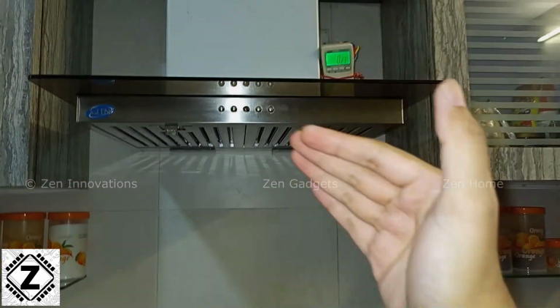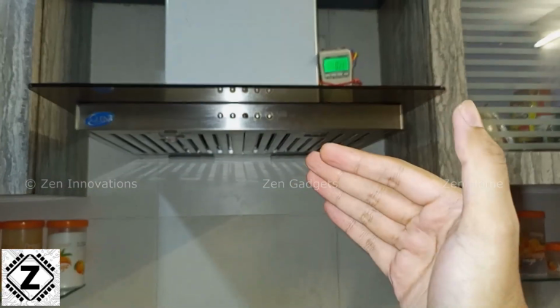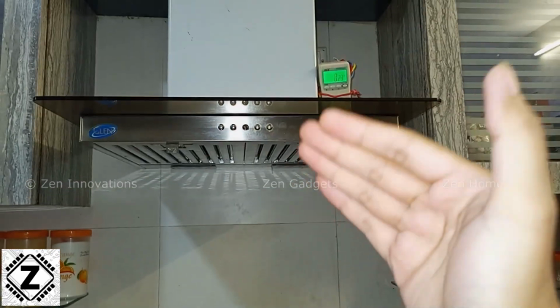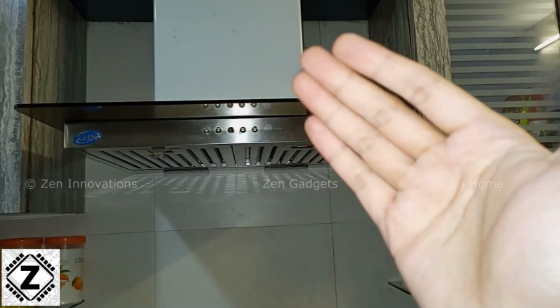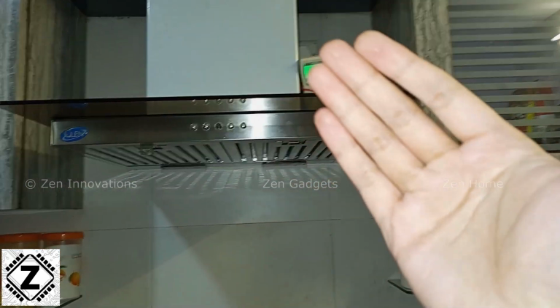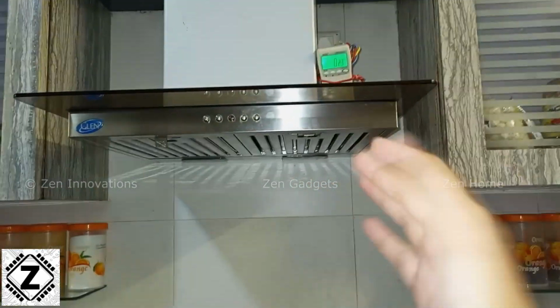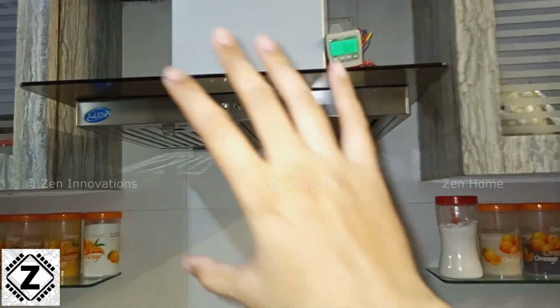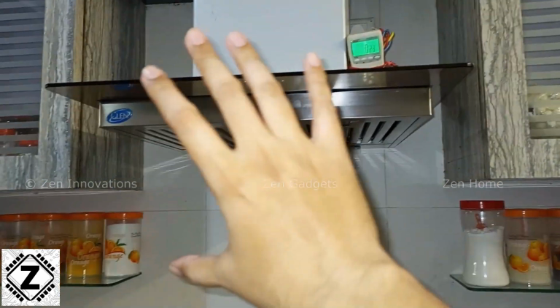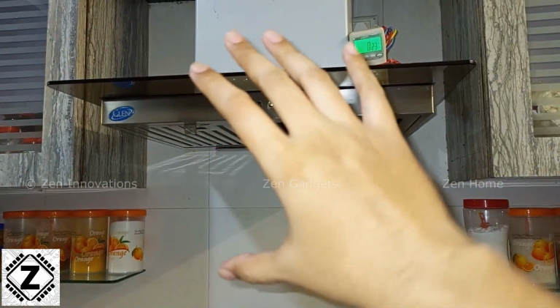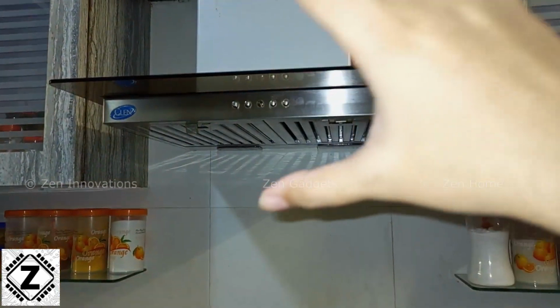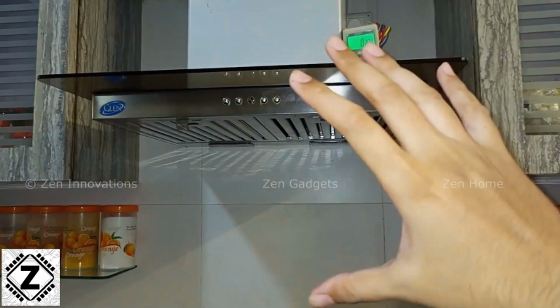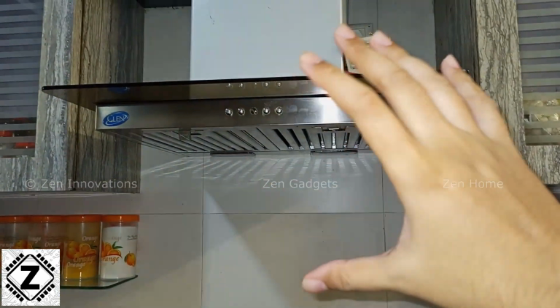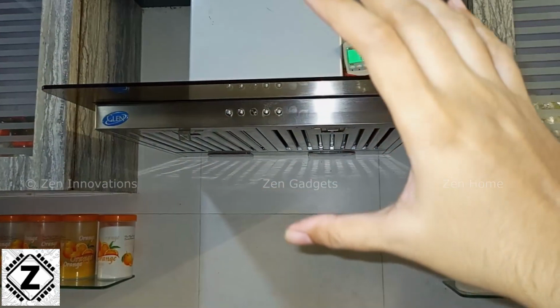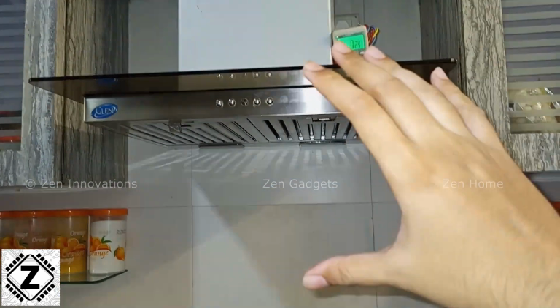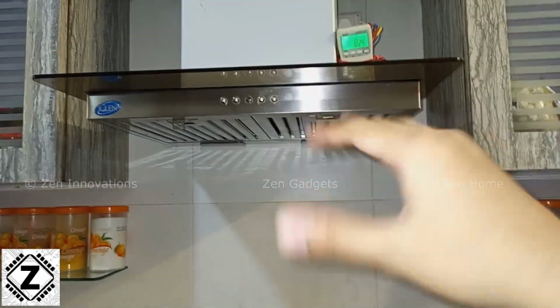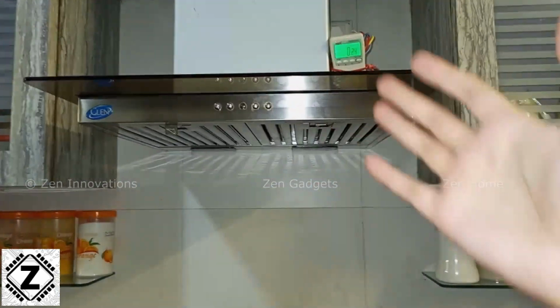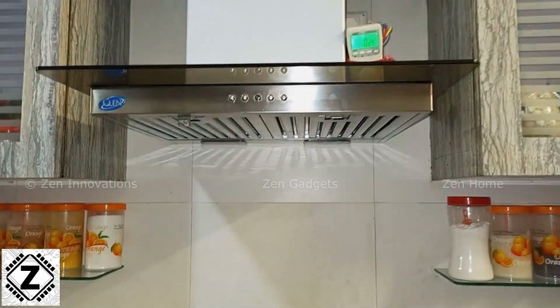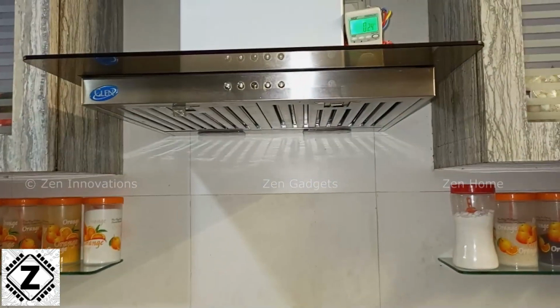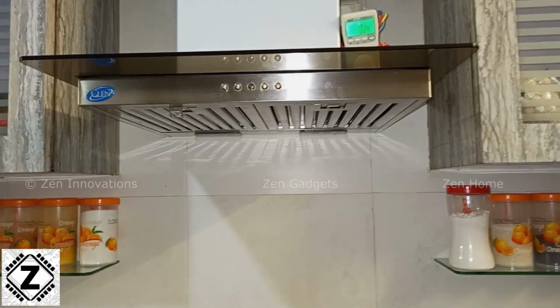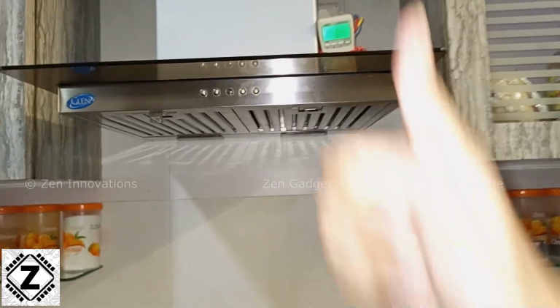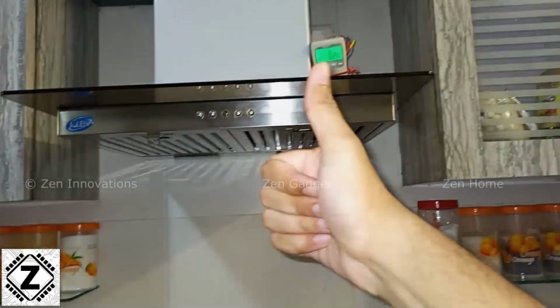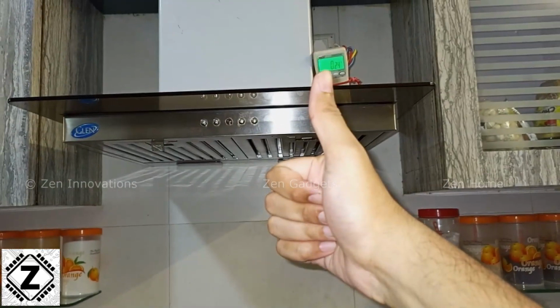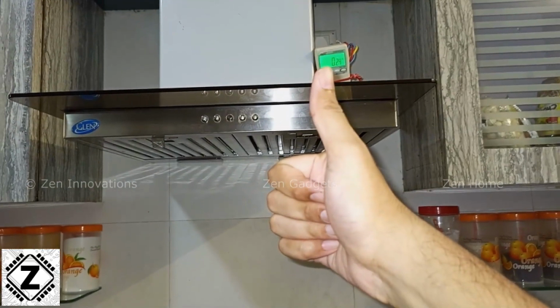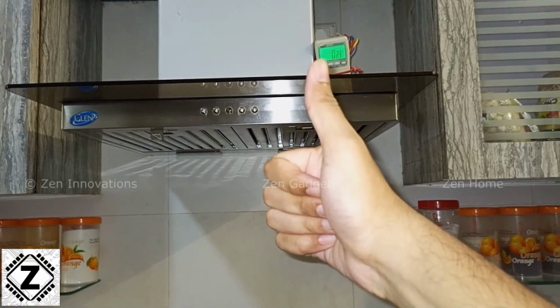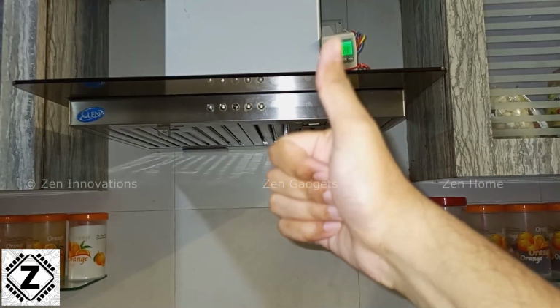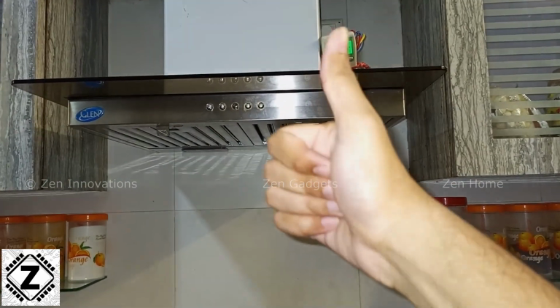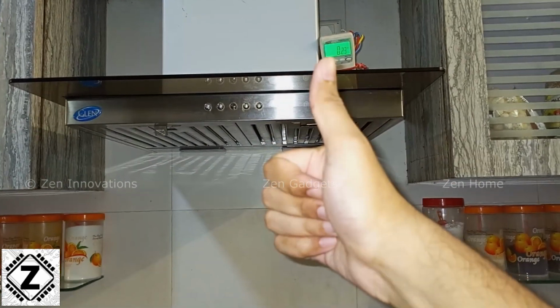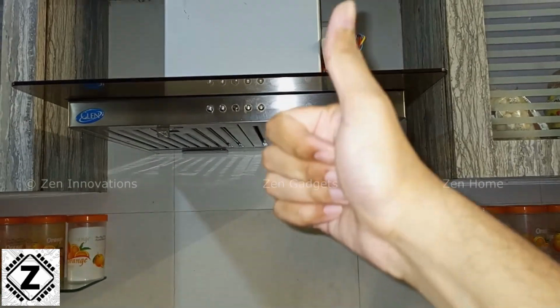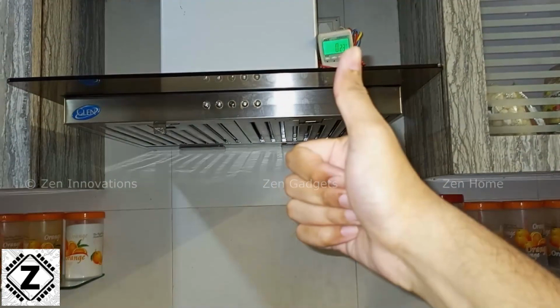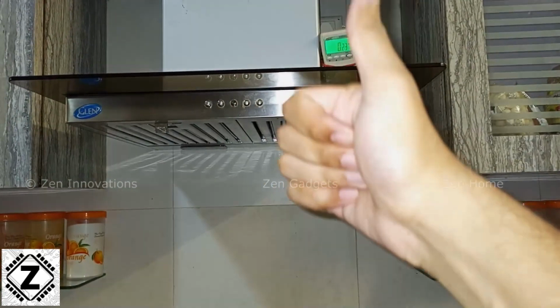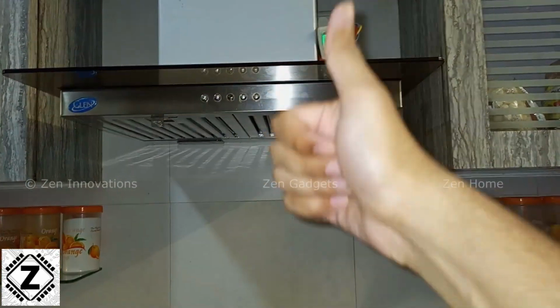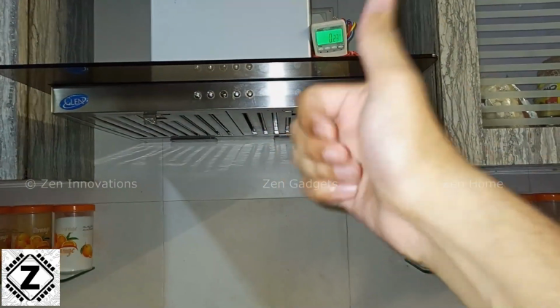Before ending the video, let me point you to this dedicated playlist in the description below — it's called Power Consumption Testing, where I have tested a variety of home appliances for their power consumption. That's it for this video, guys. I hope you liked it — take care and have a nice day.